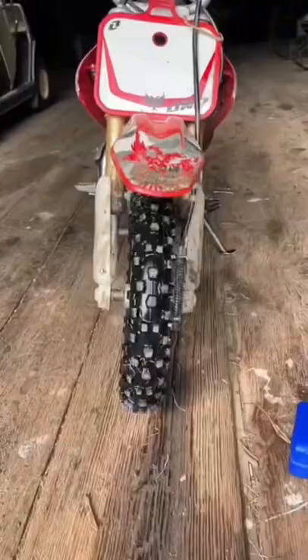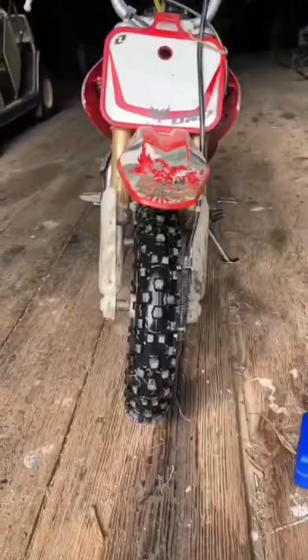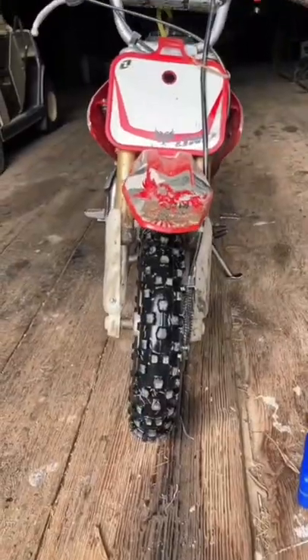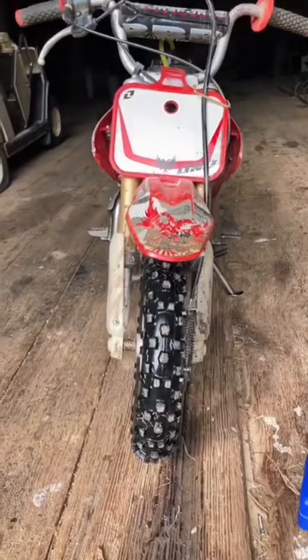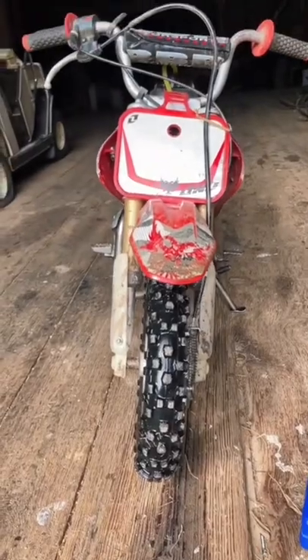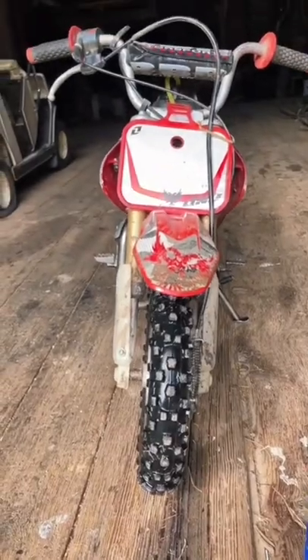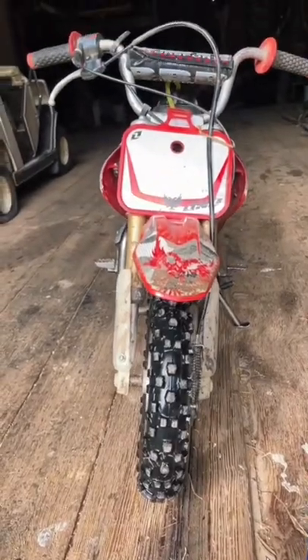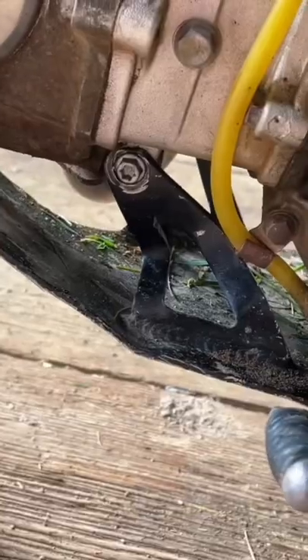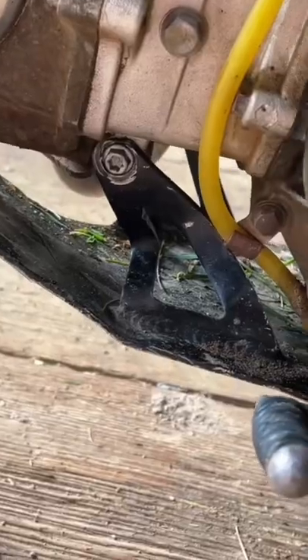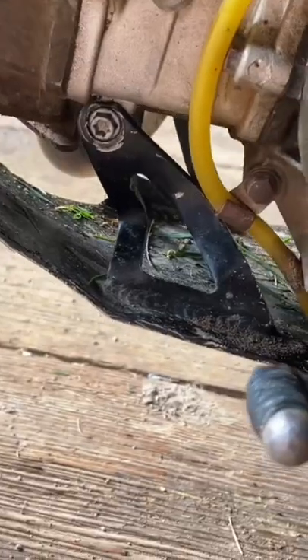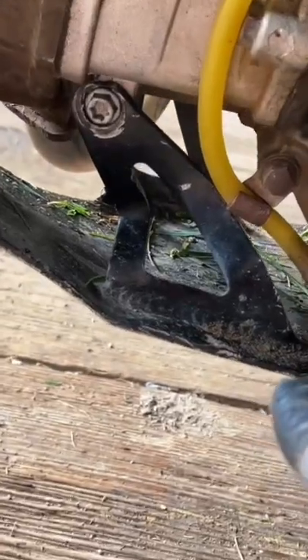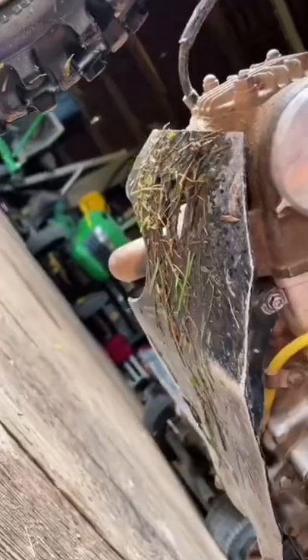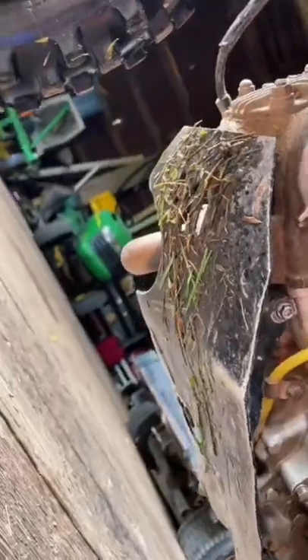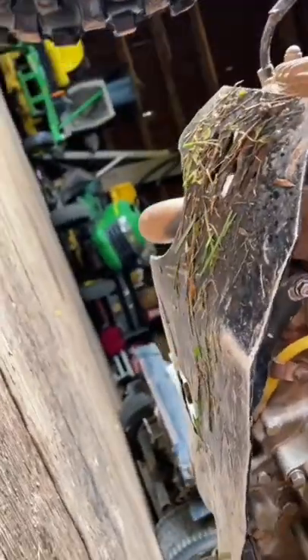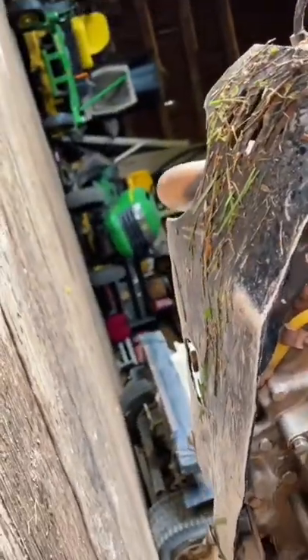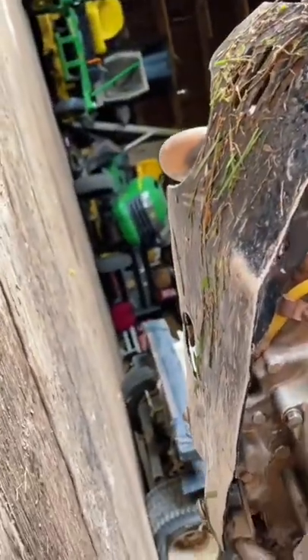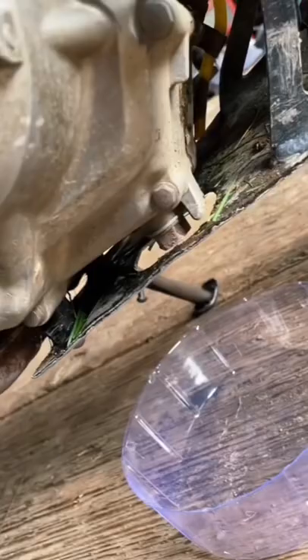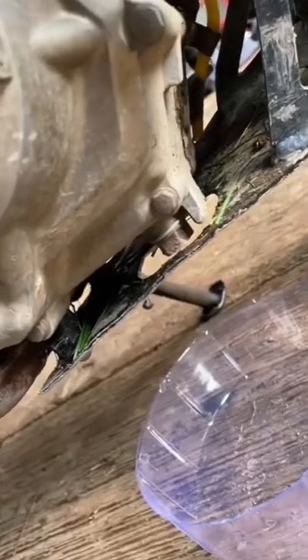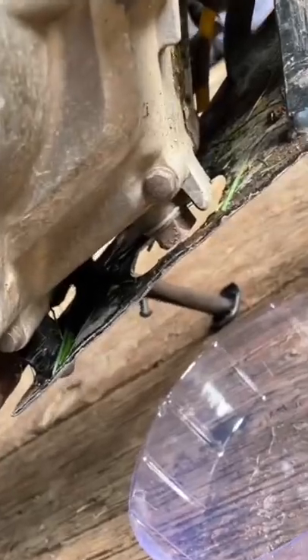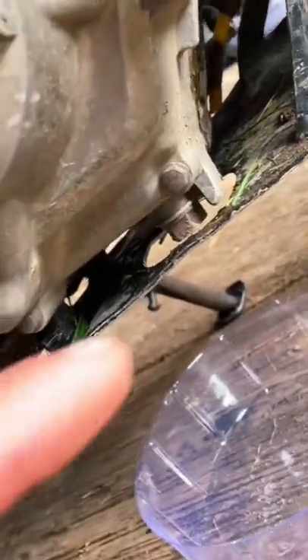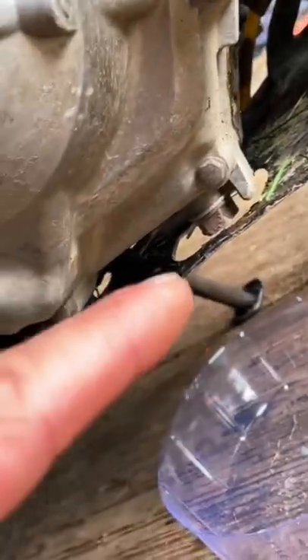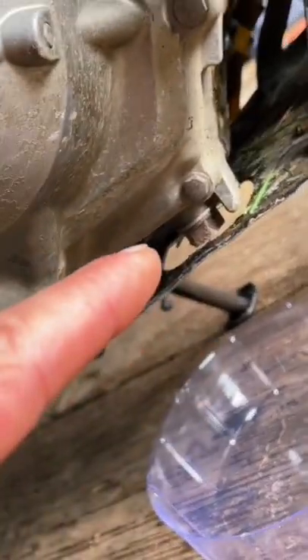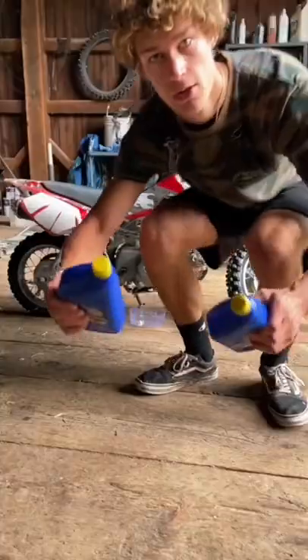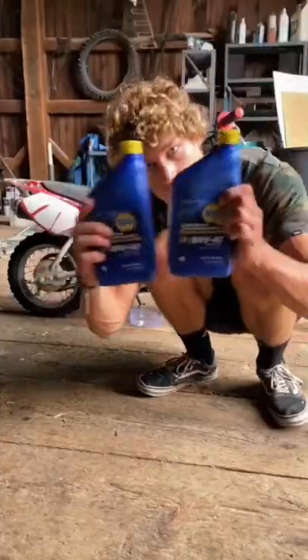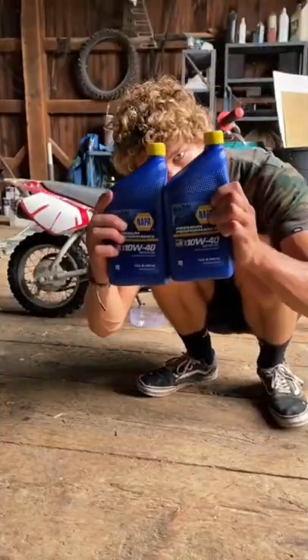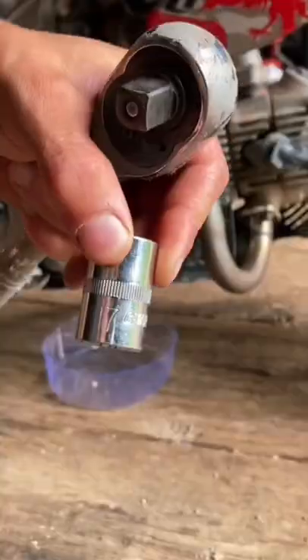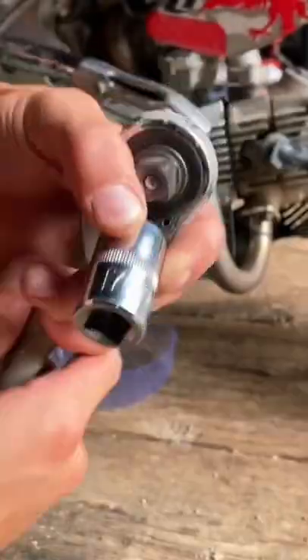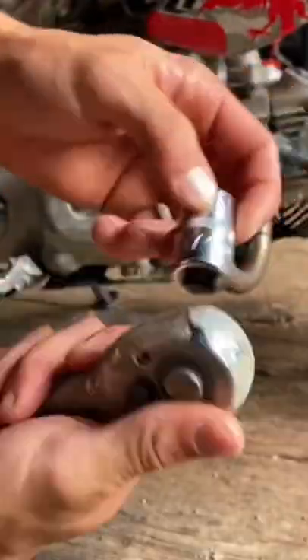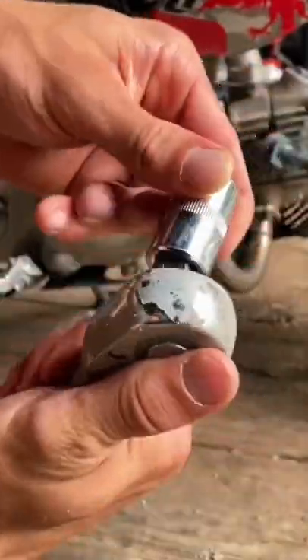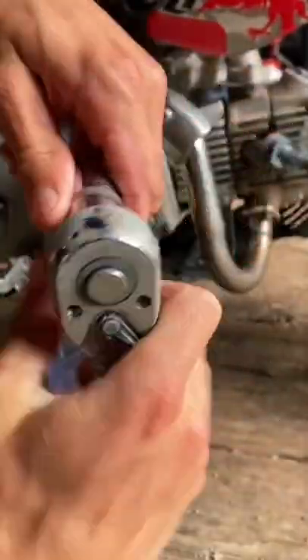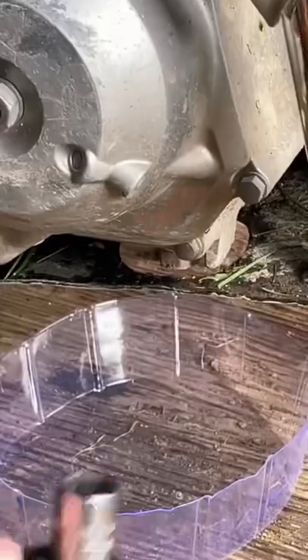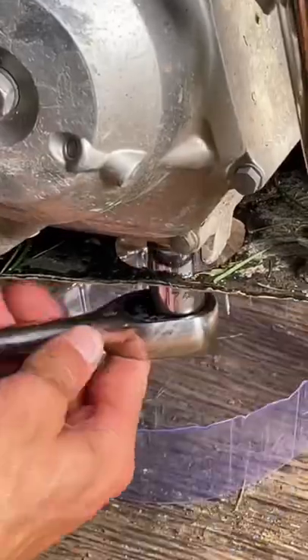First up, the bars are pretty bent as you can see here, and the skid plate shows signs of taking some huge hits. Next, I want to get into changing the oil, so I grab some 10w40 and a 17 mil socket and I start getting after it.